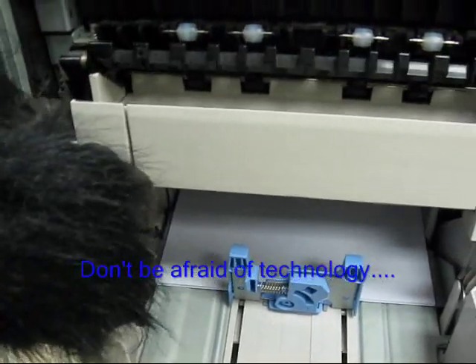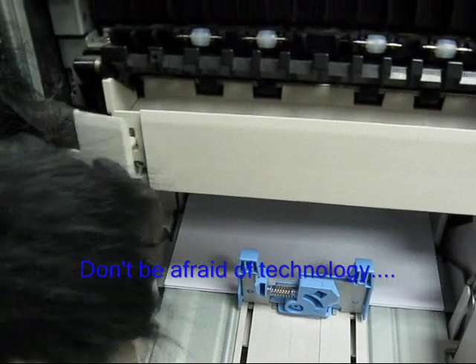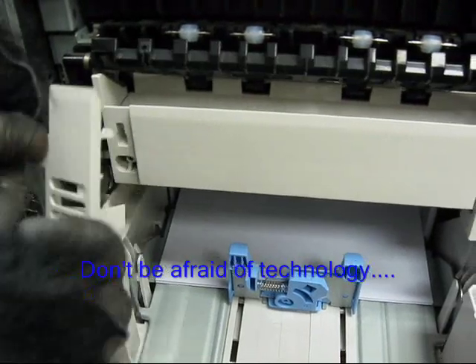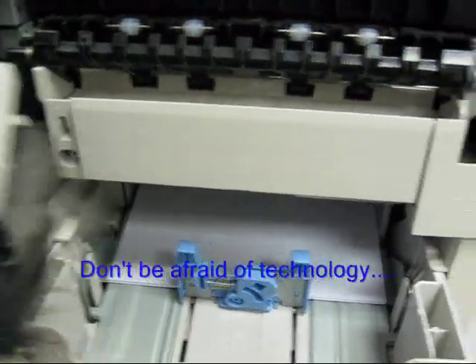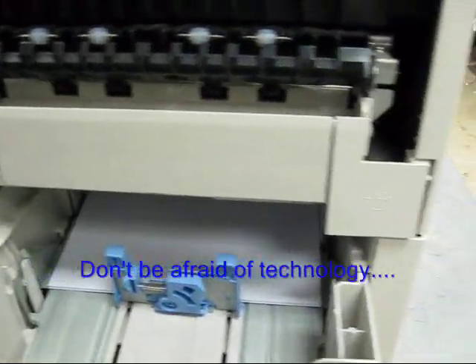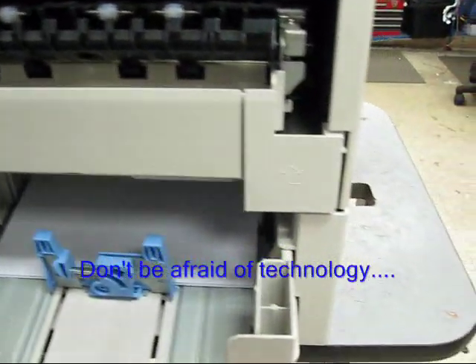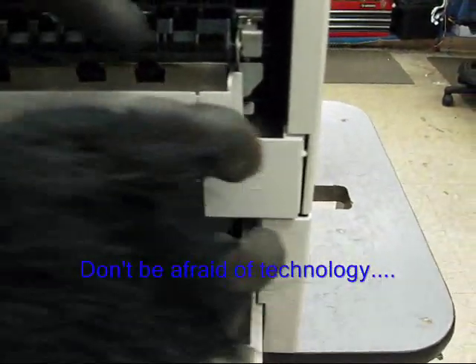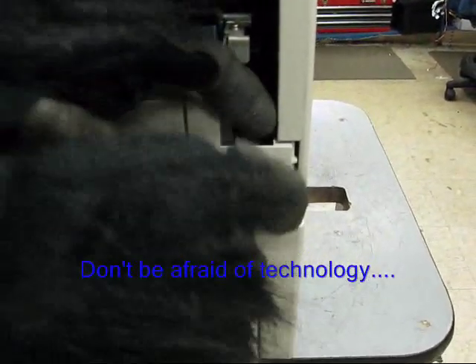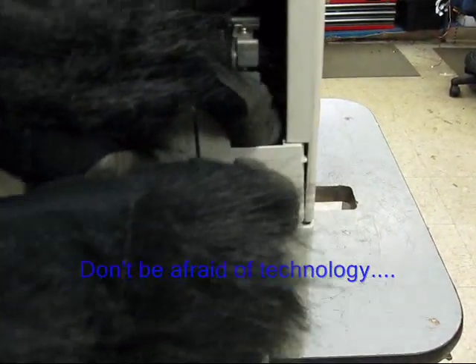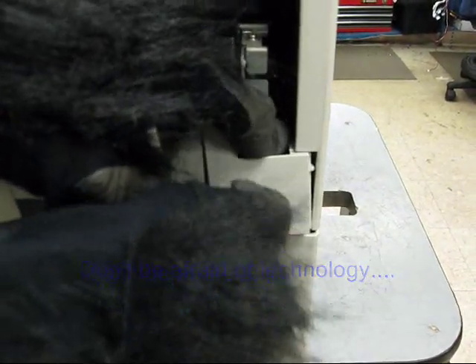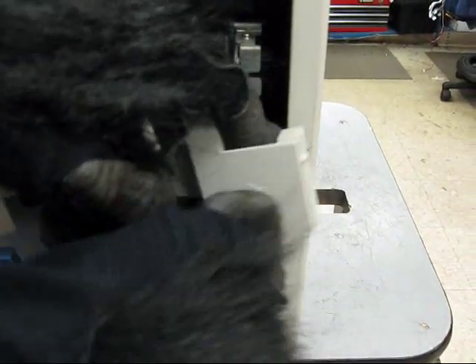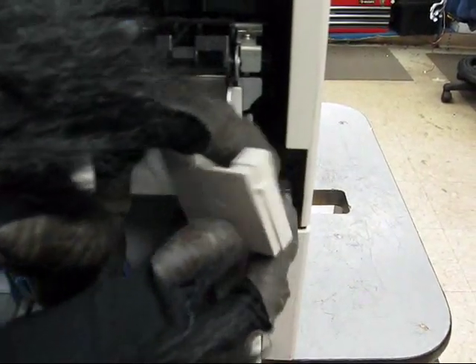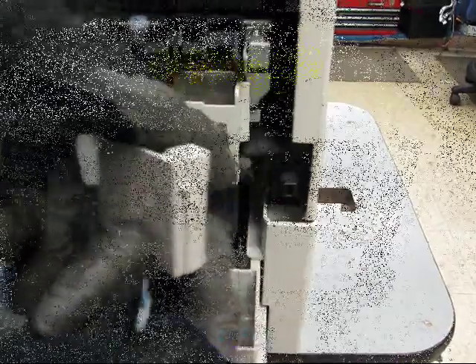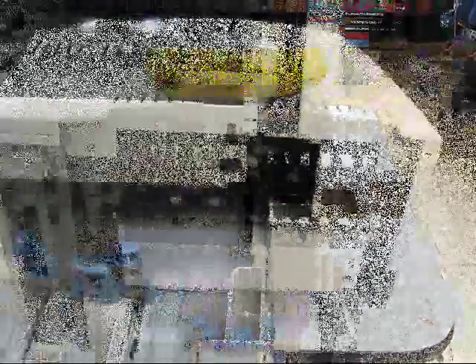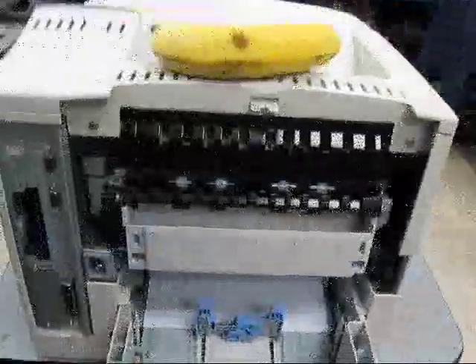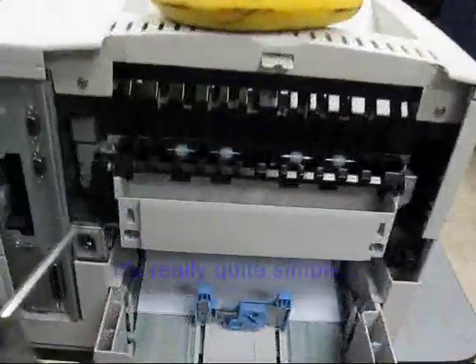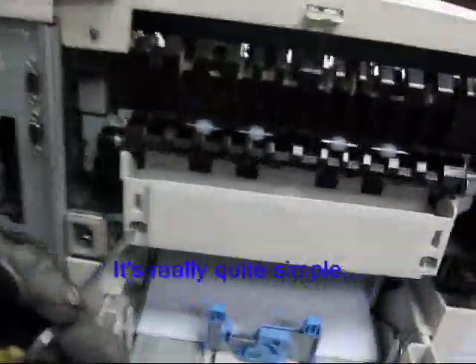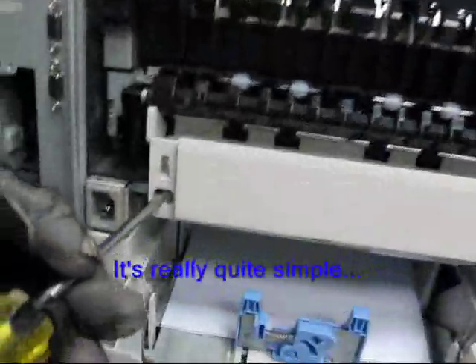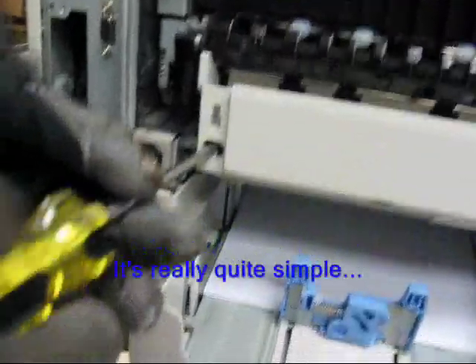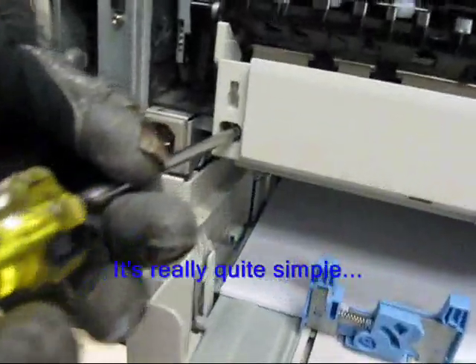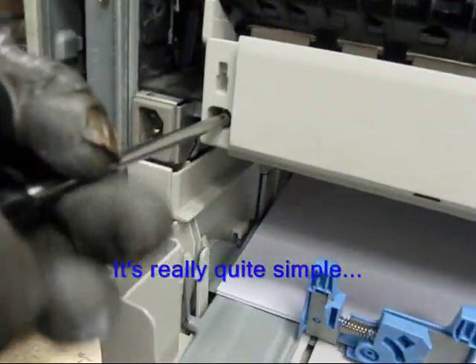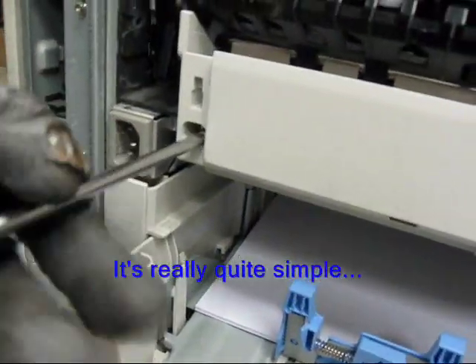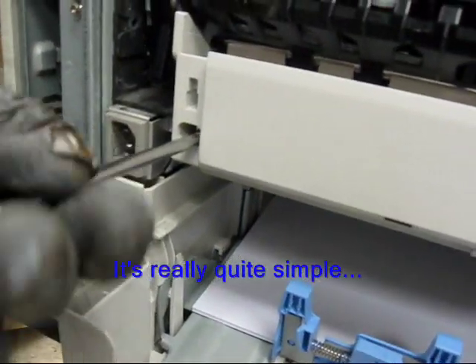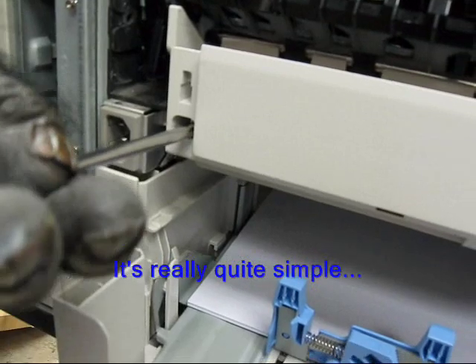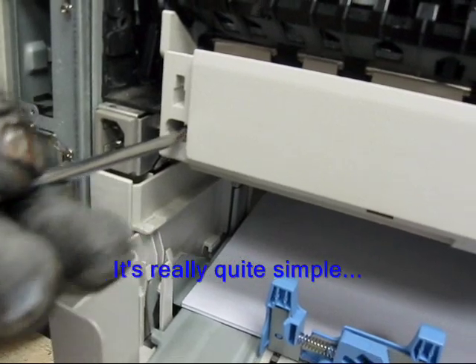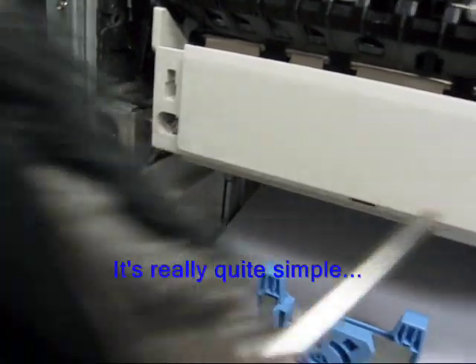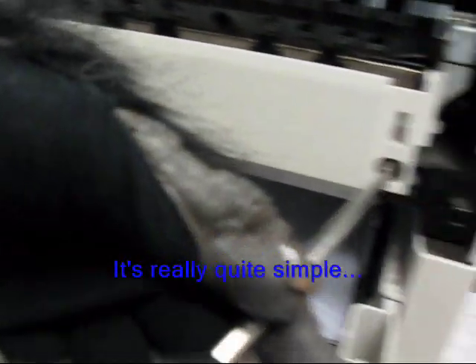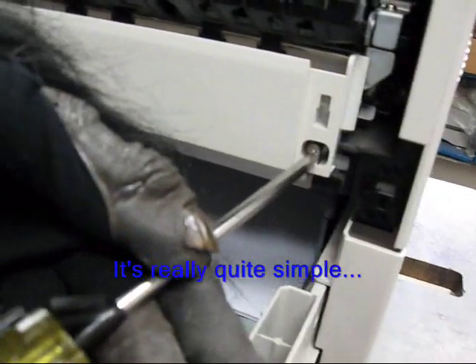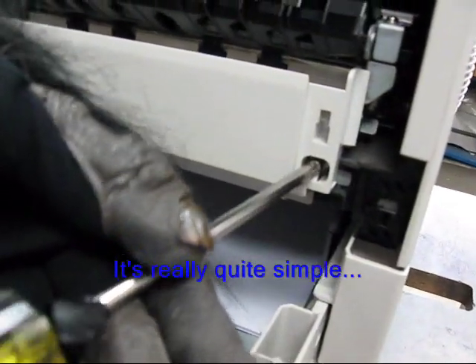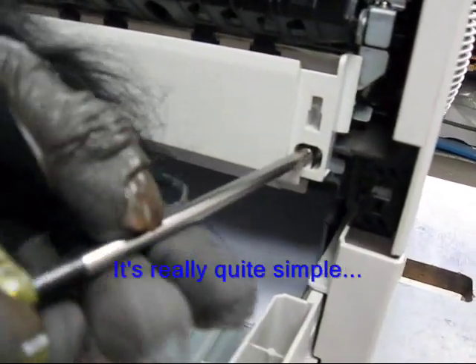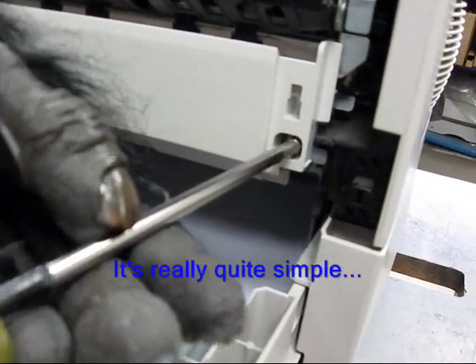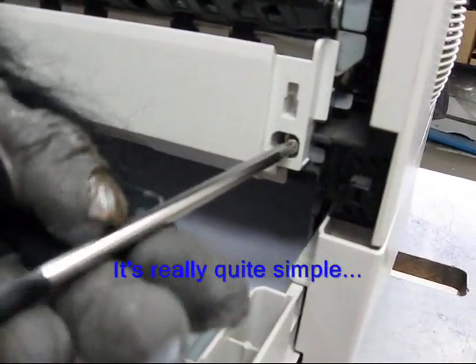Remove the cap over the fuser on the left, and then remove the cap on the fuser on the right. With the Phillips screwdriver you can loosen the two screws on the fuser — one on the left and then one on the right.